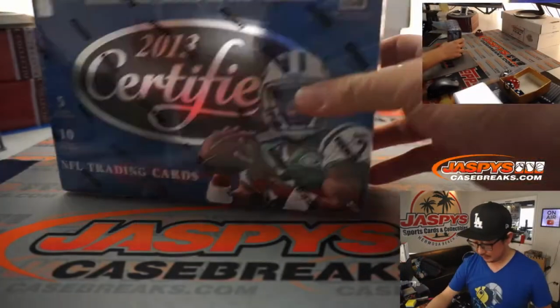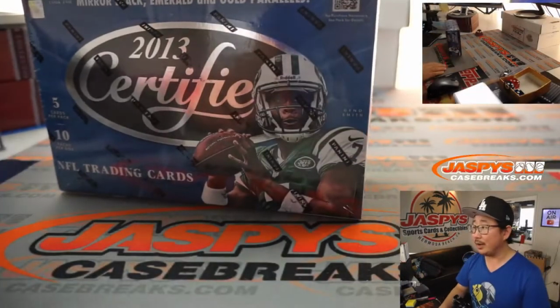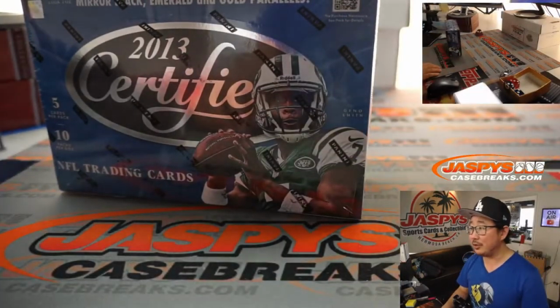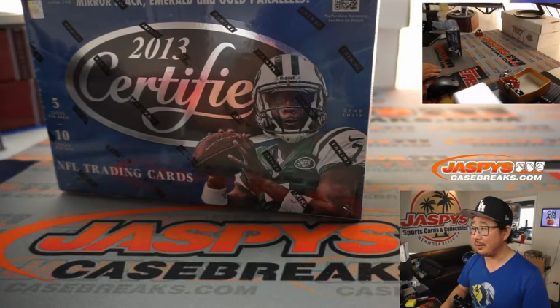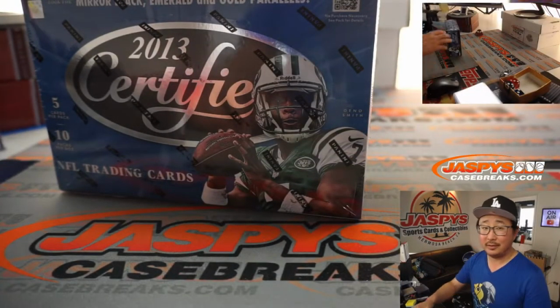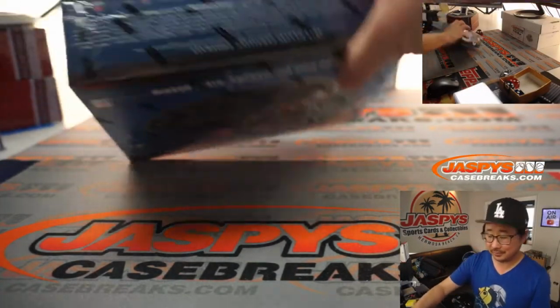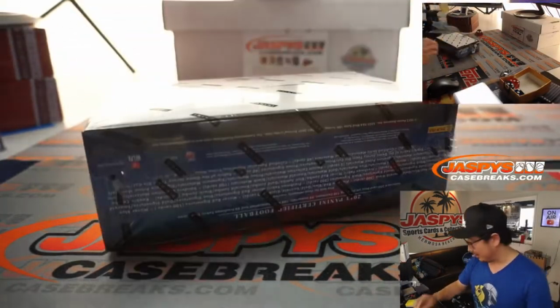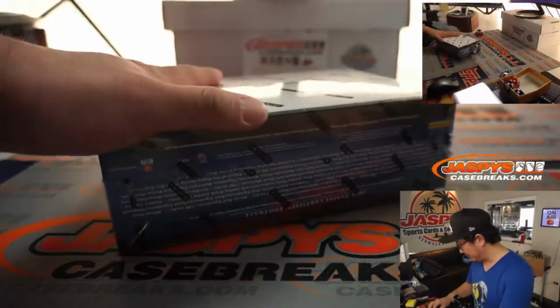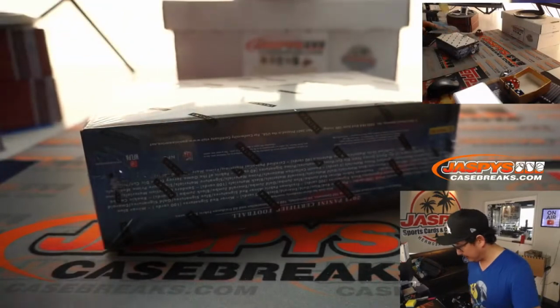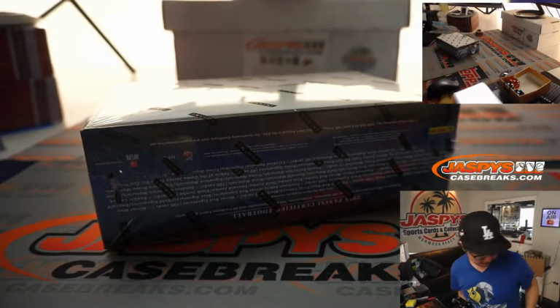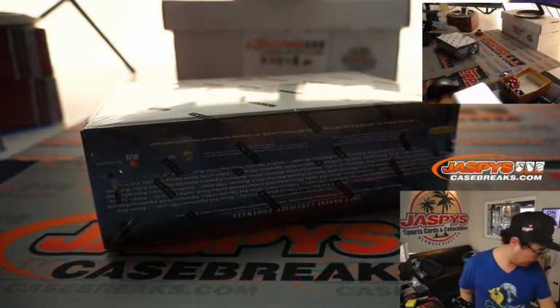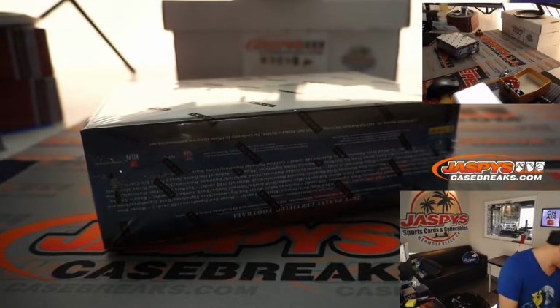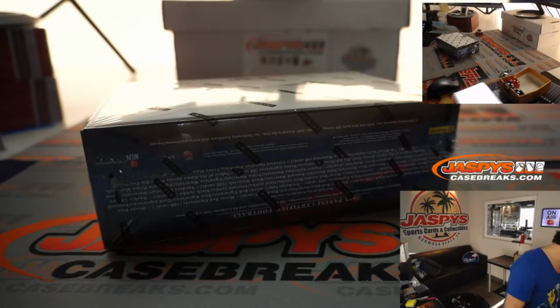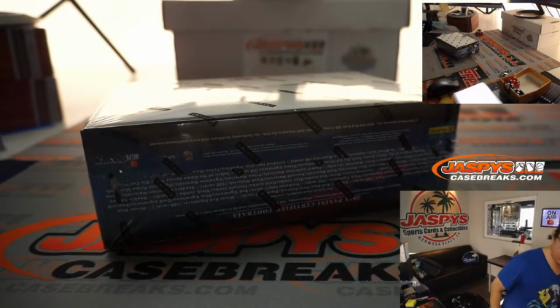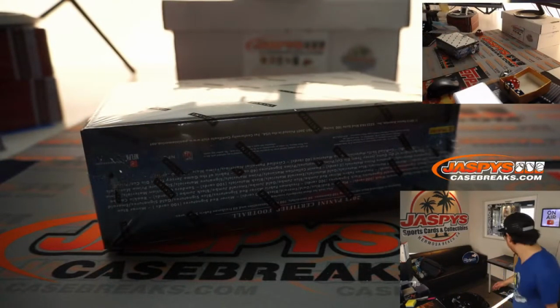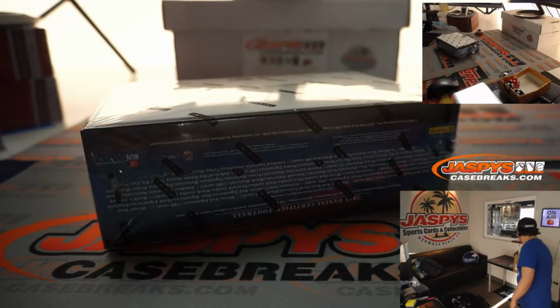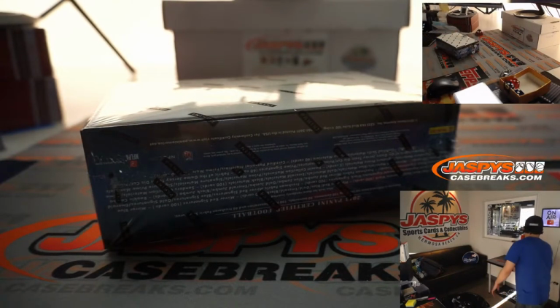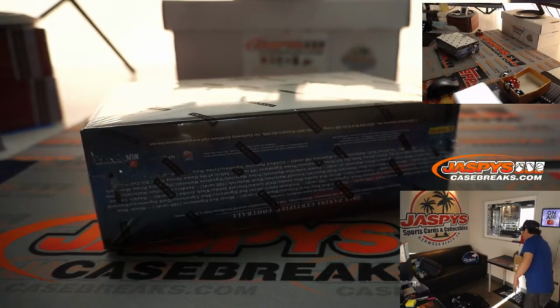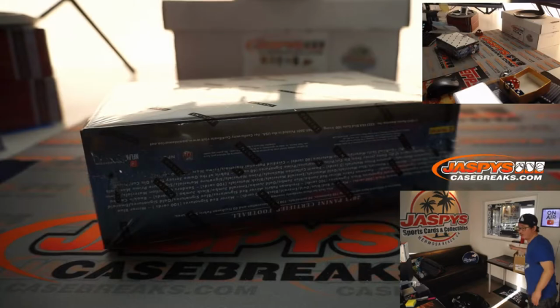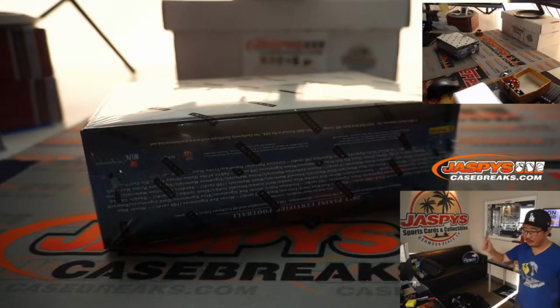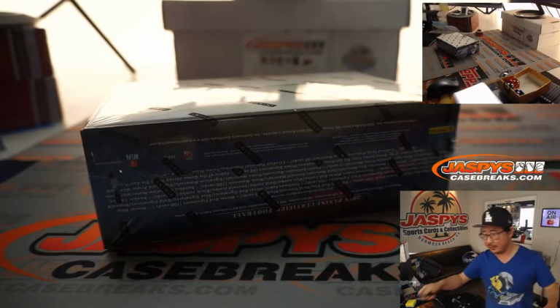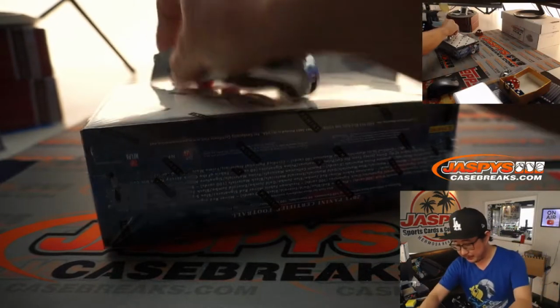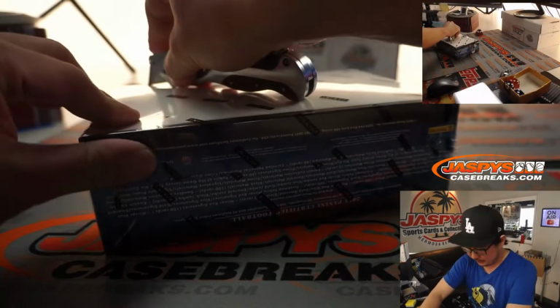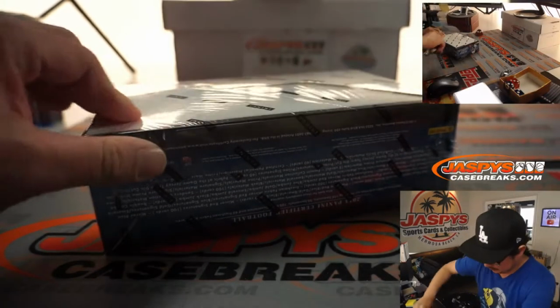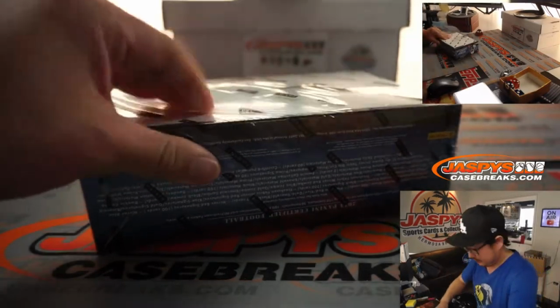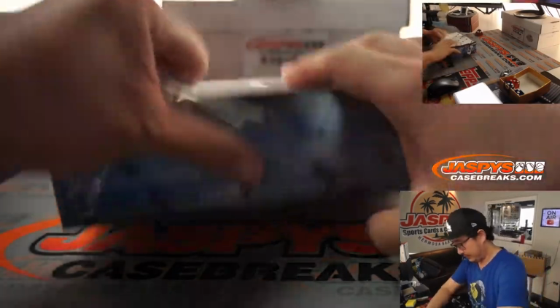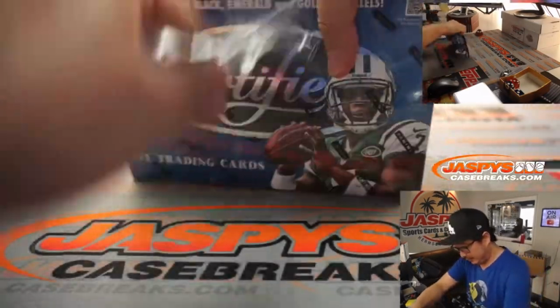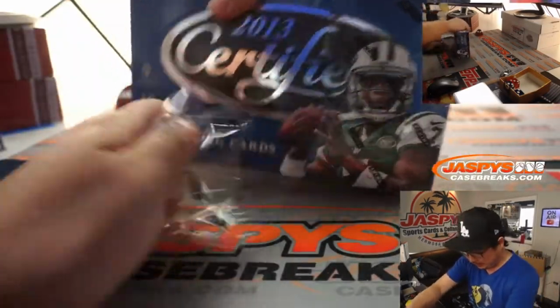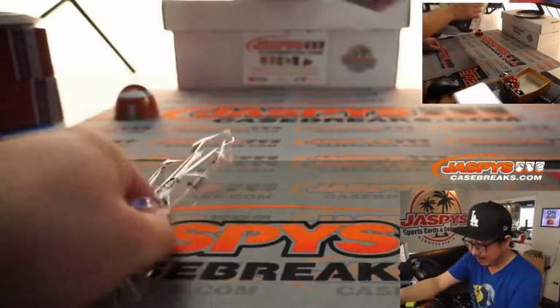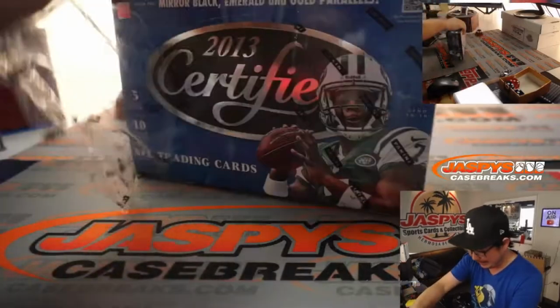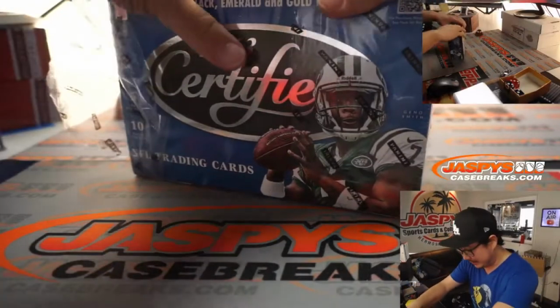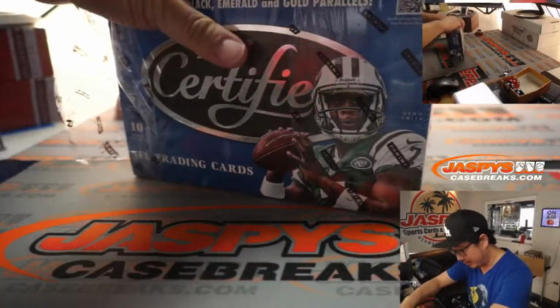And we've got old Geno Smith on the front. Let's see what's been marinating inside here since 2013.